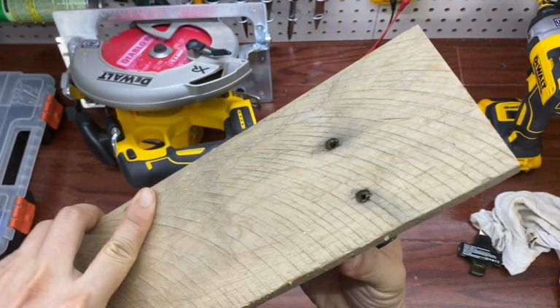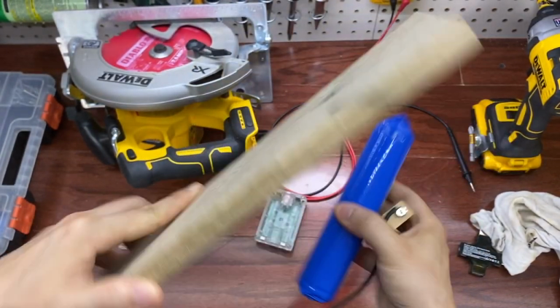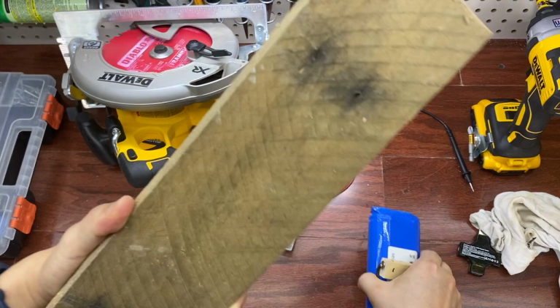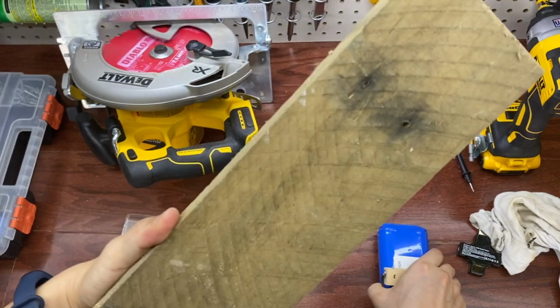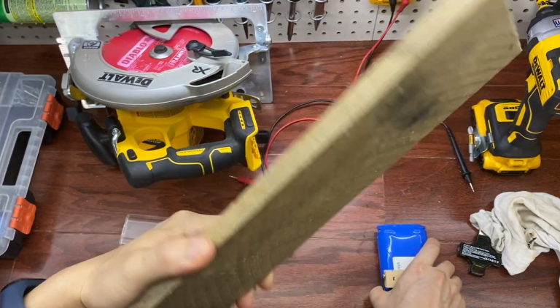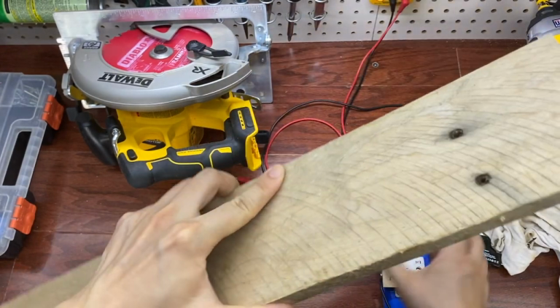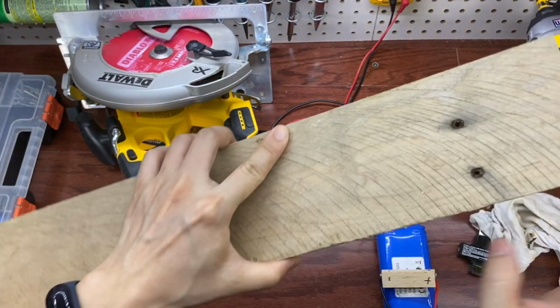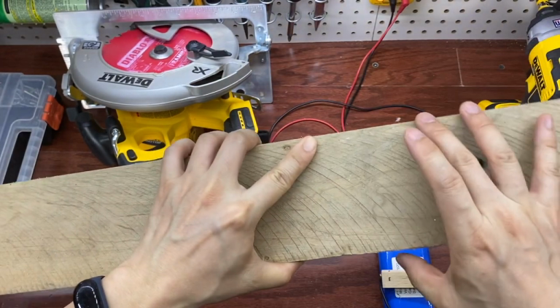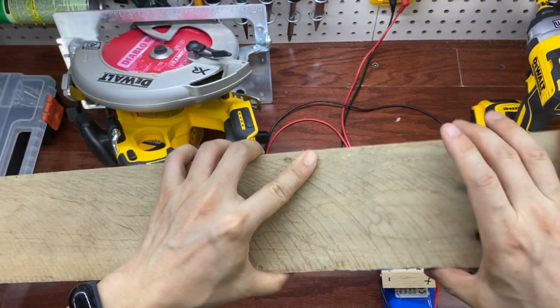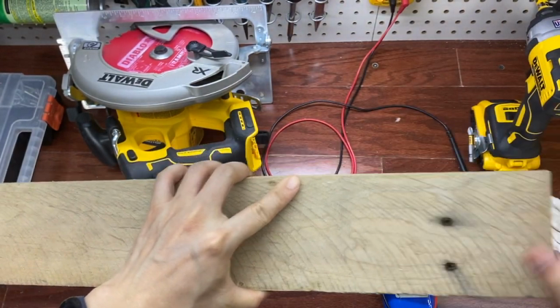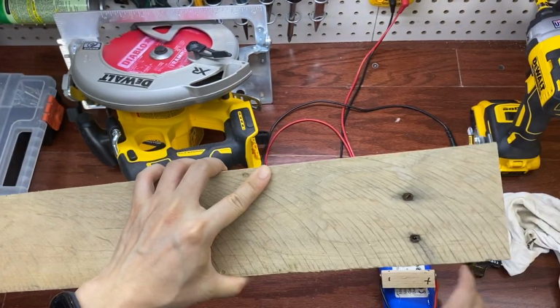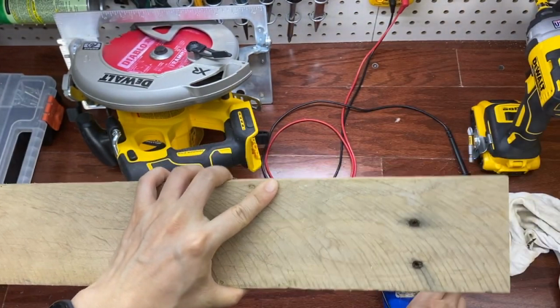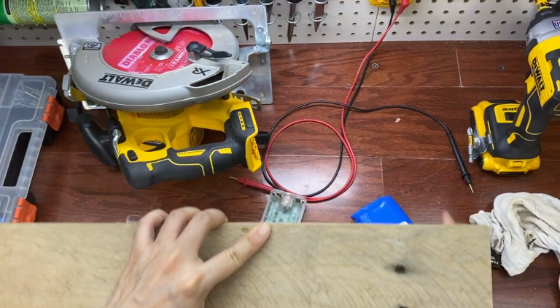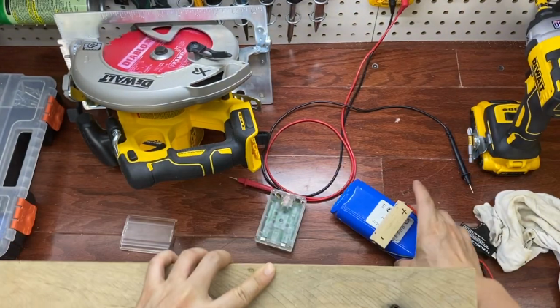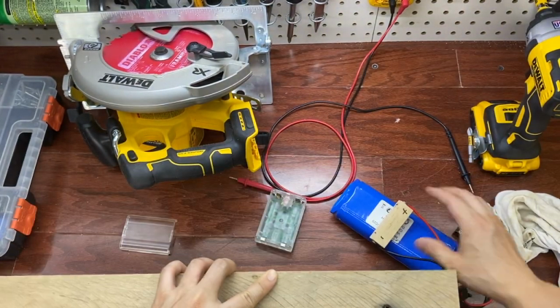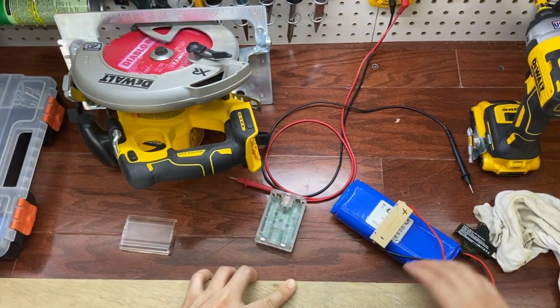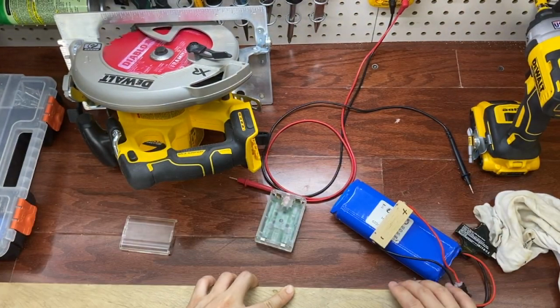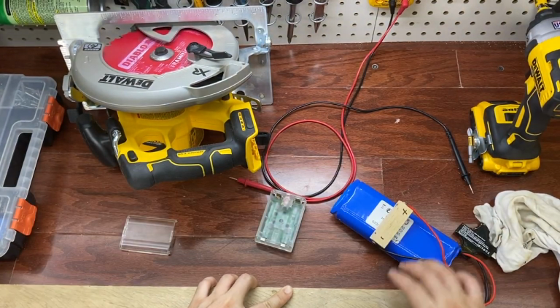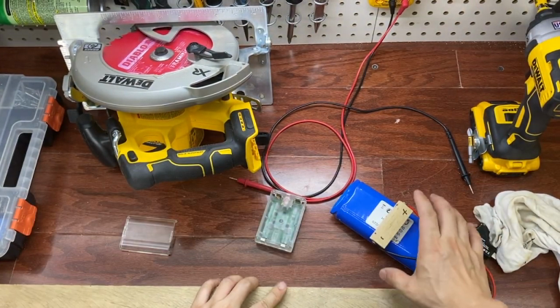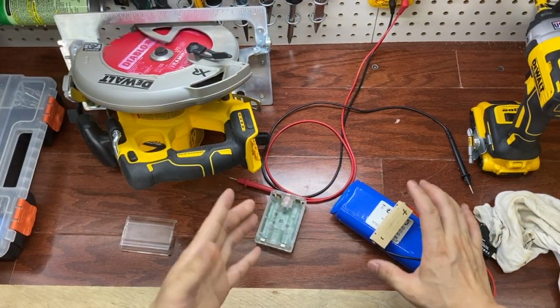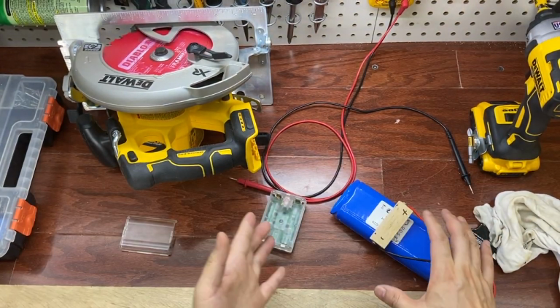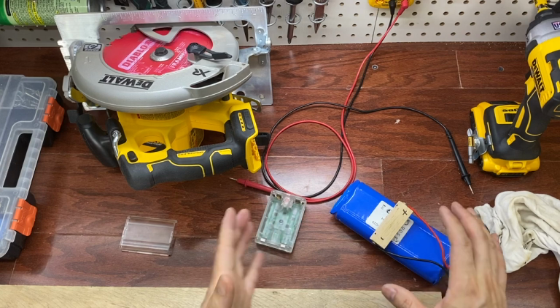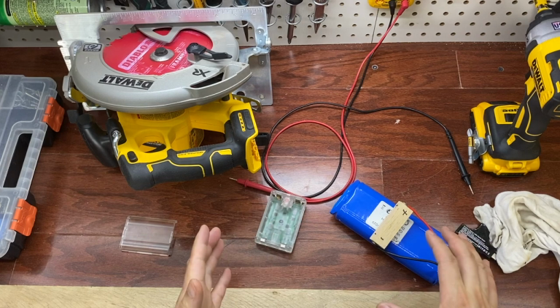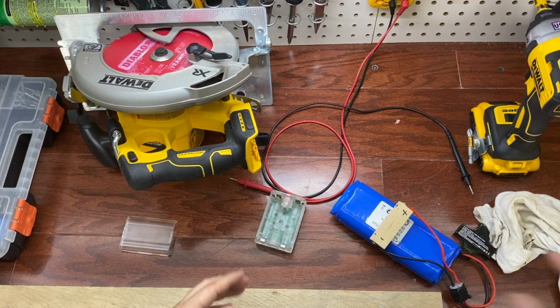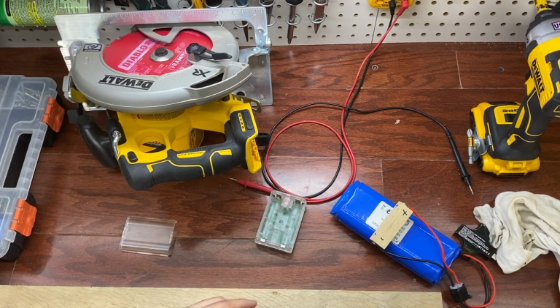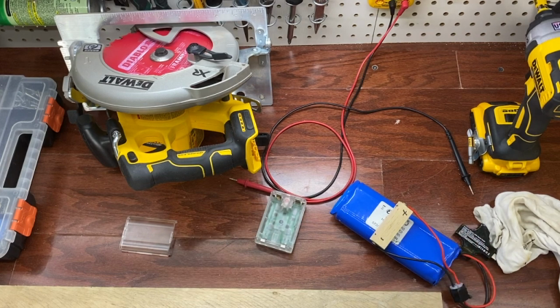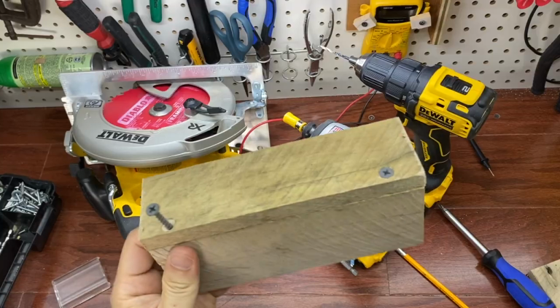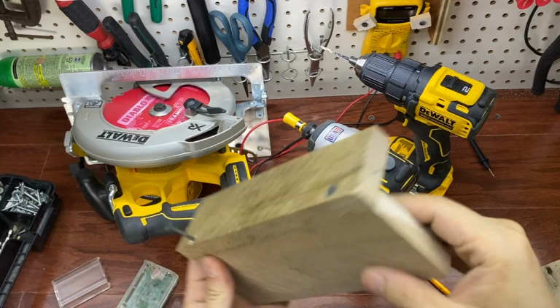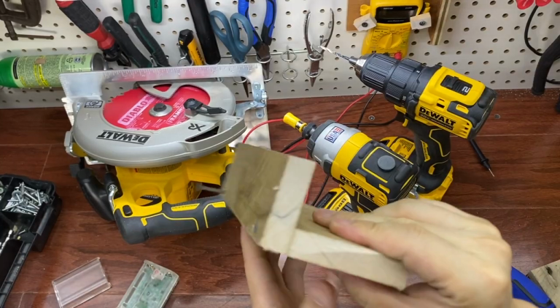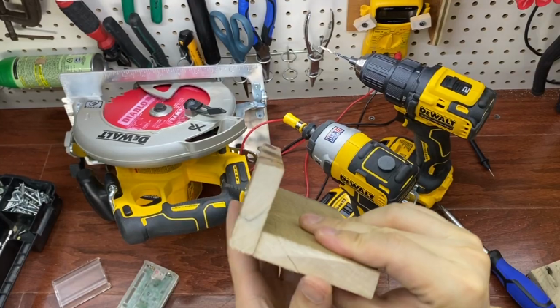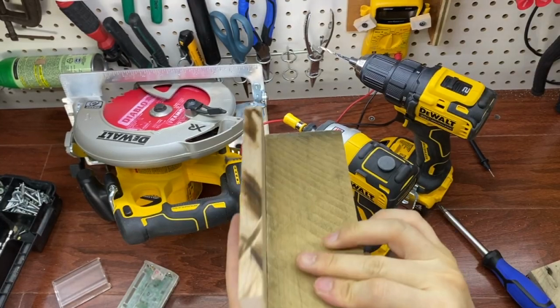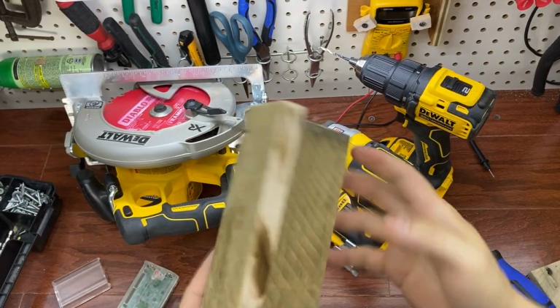This looks pretty much the same color as the mail post, so it doesn't stand out as much. Just a simple butt joint drawing.